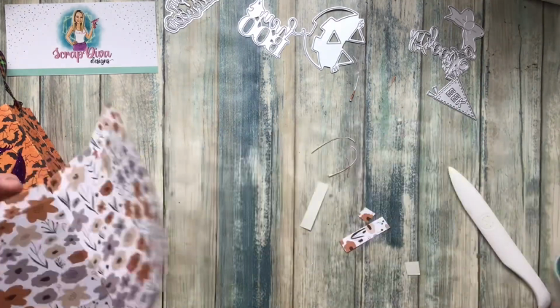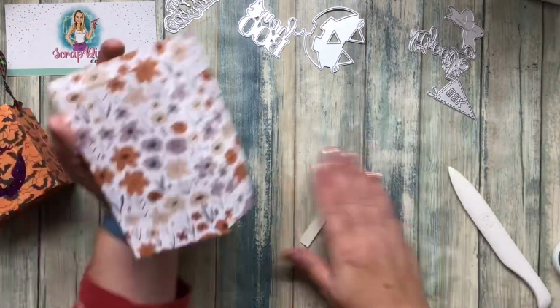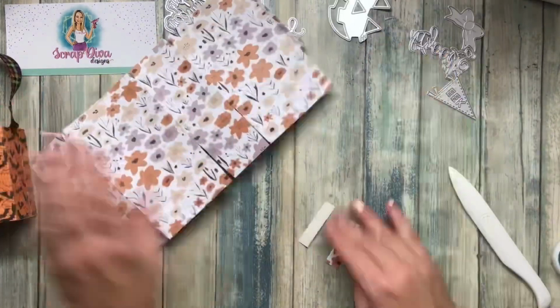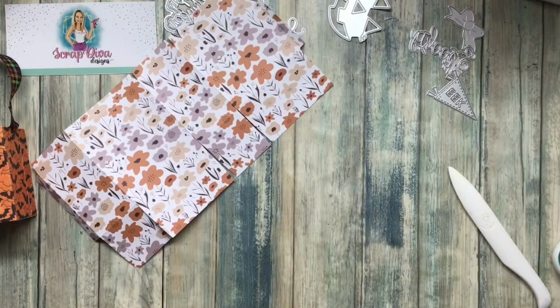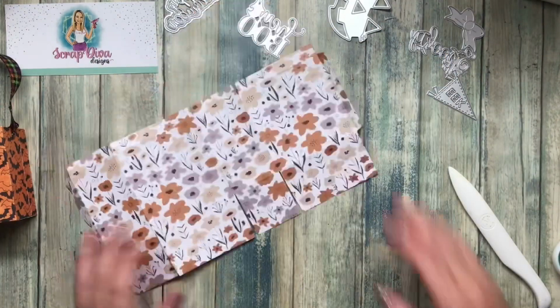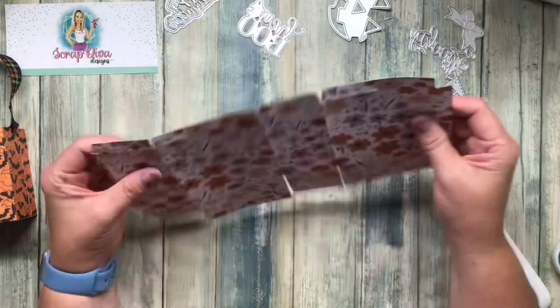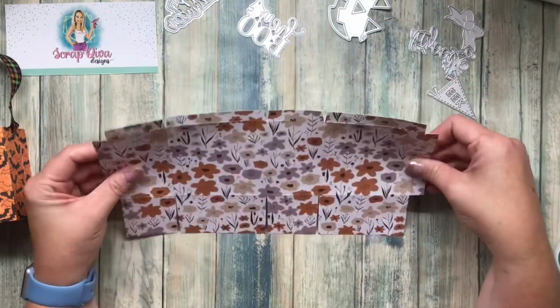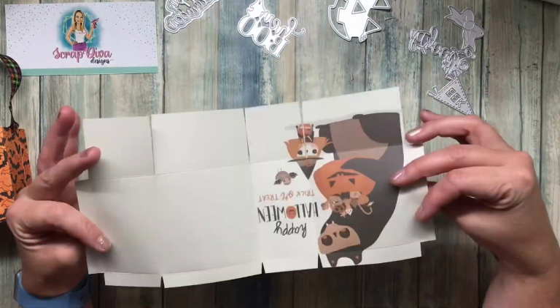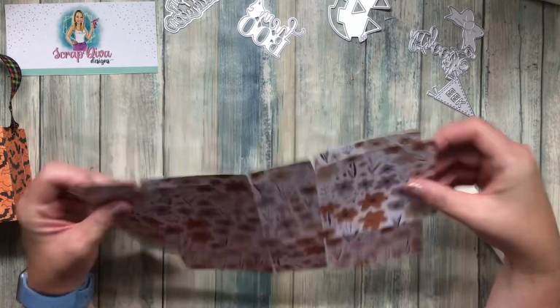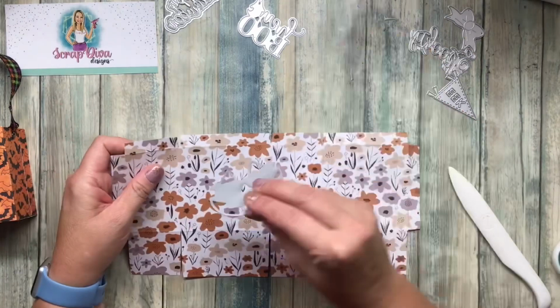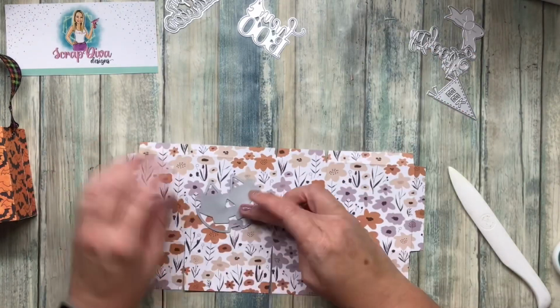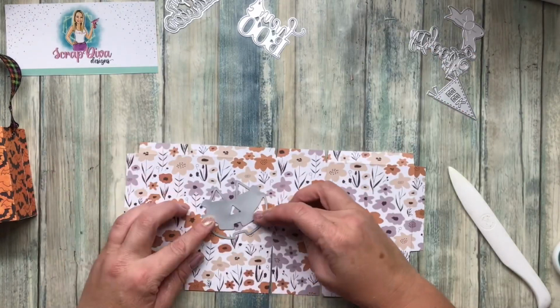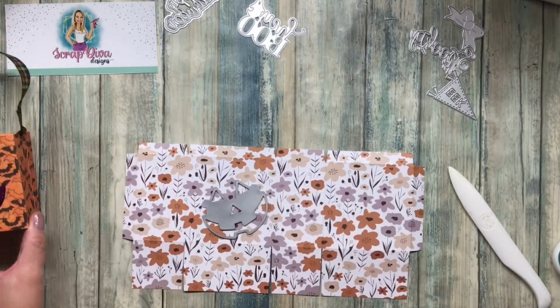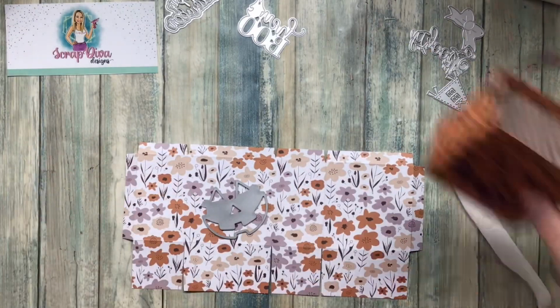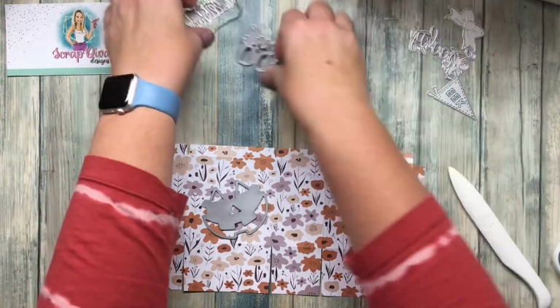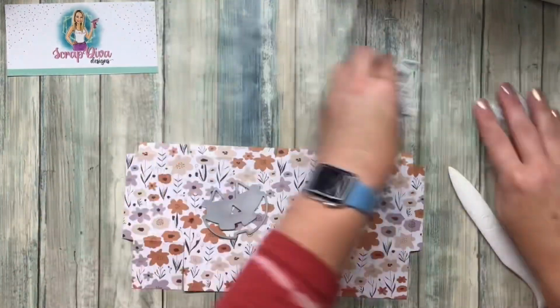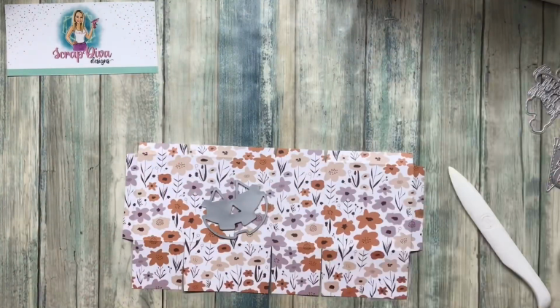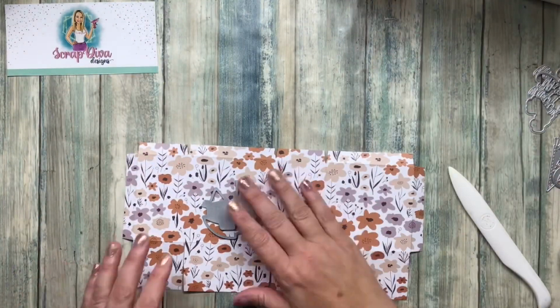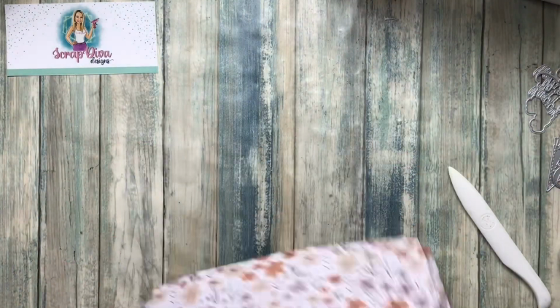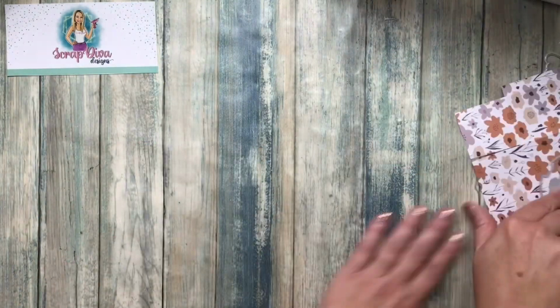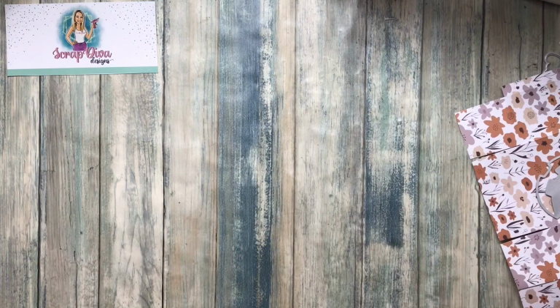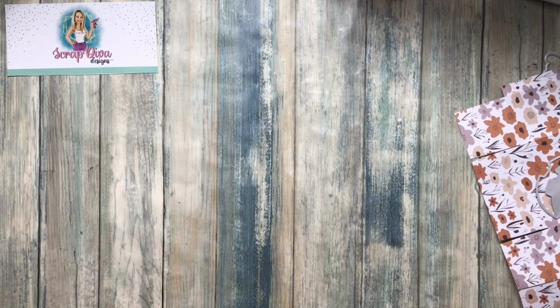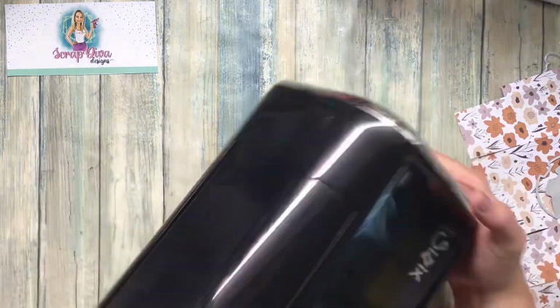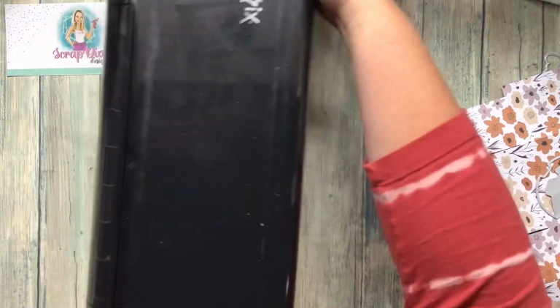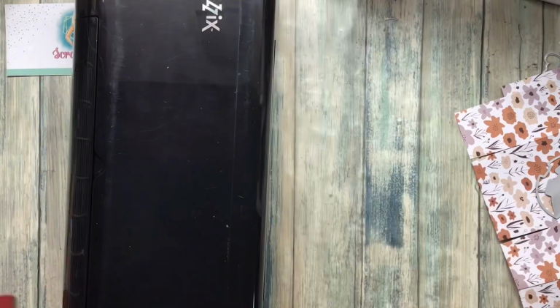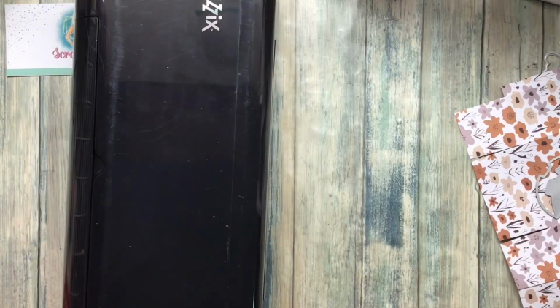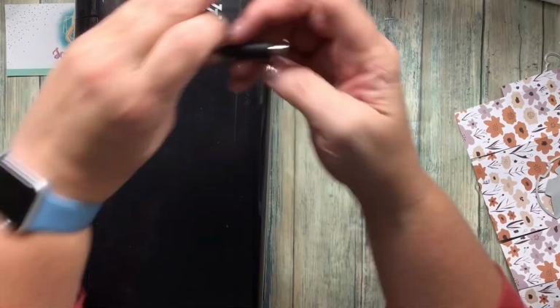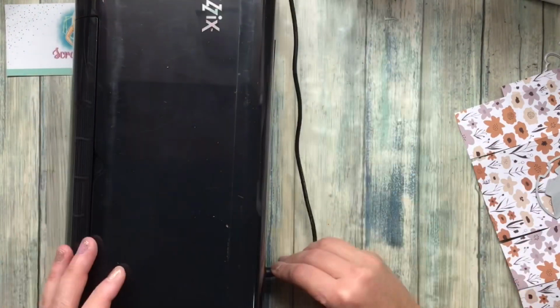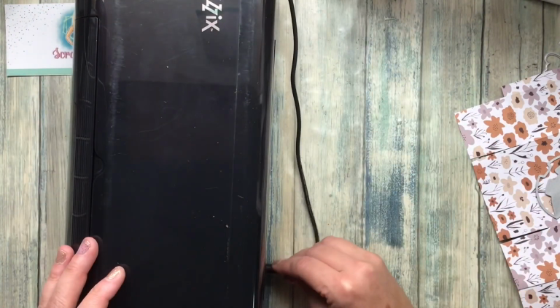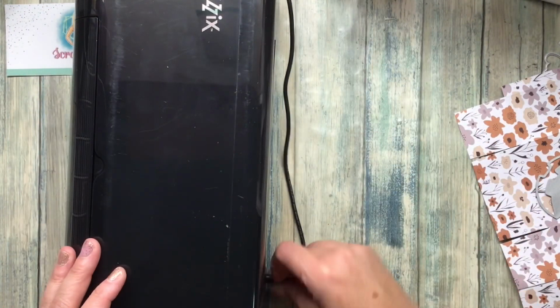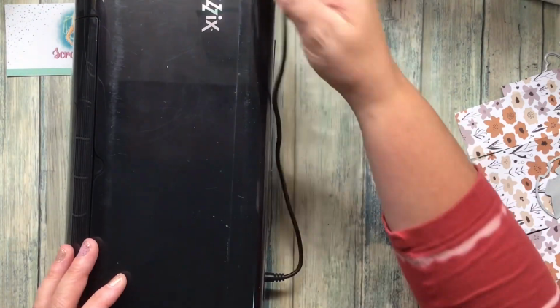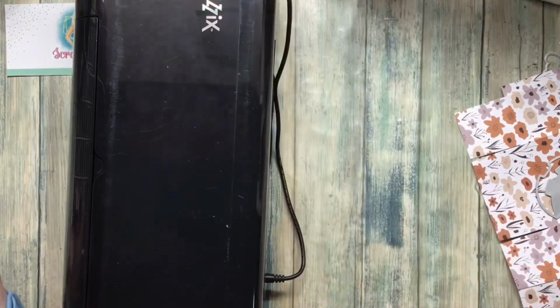I've had so much fun working with the Fancy Pants papers — I think they are so pretty and both sides are really attractive. I'm going to take this jack-o-lantern girl die from Scrap Diva and place it on one of the squares of the bag.